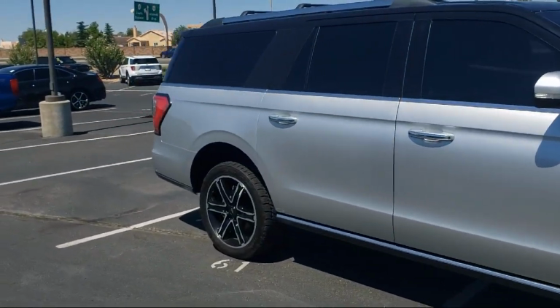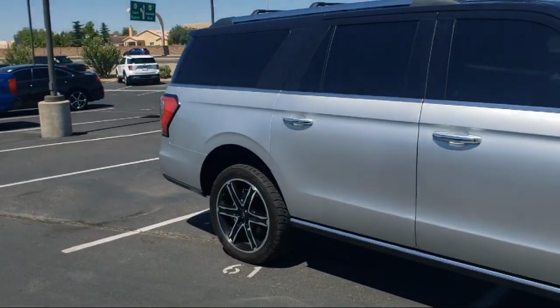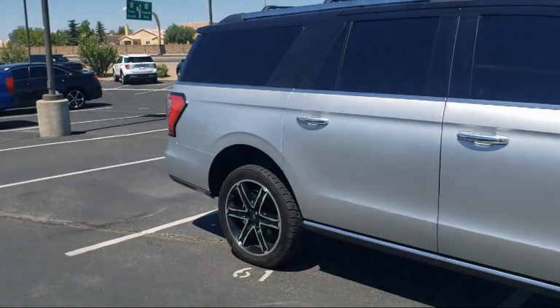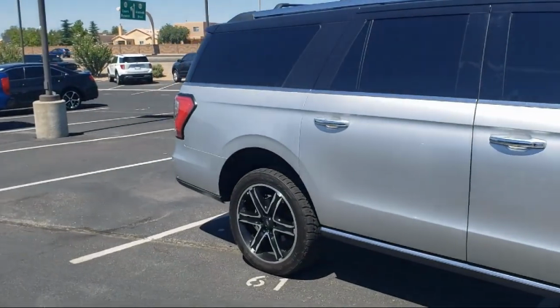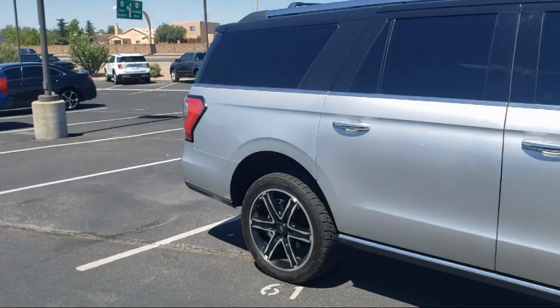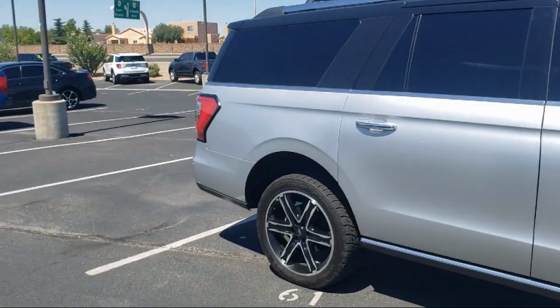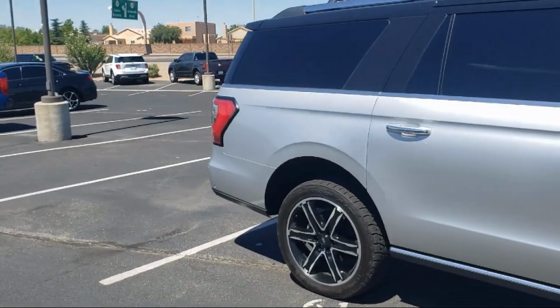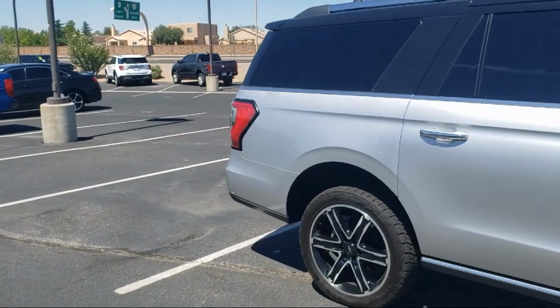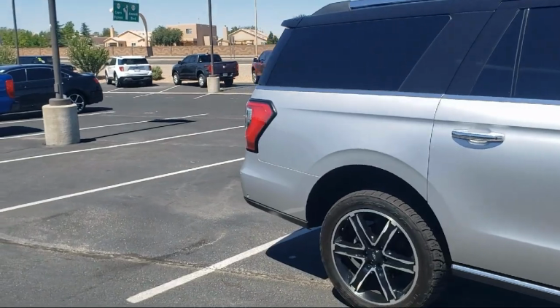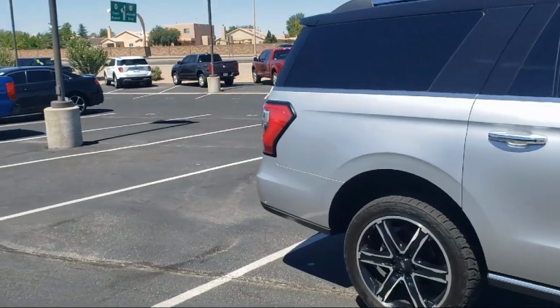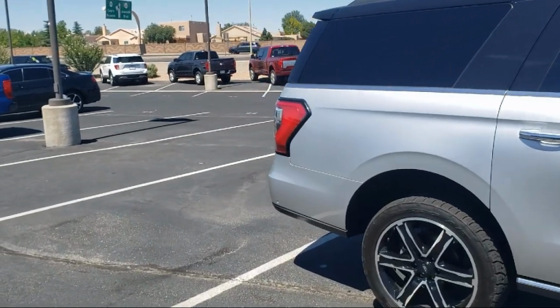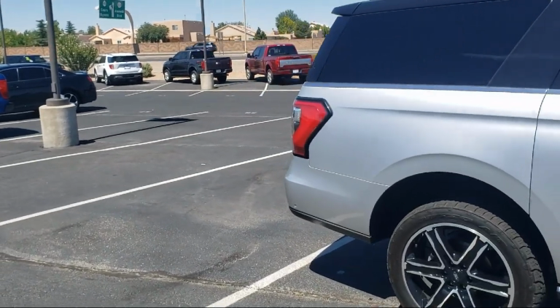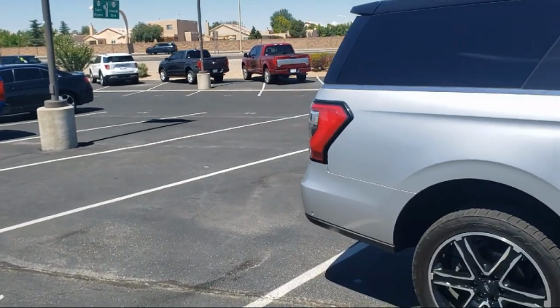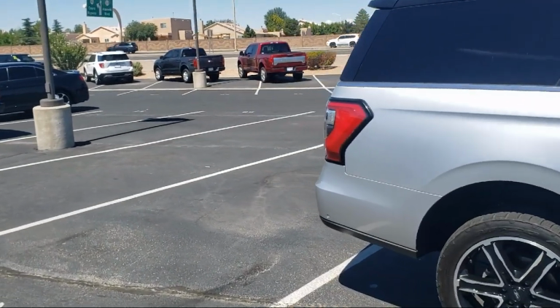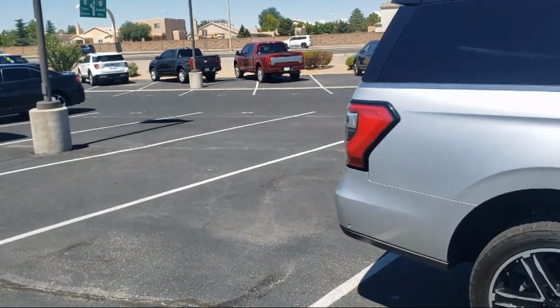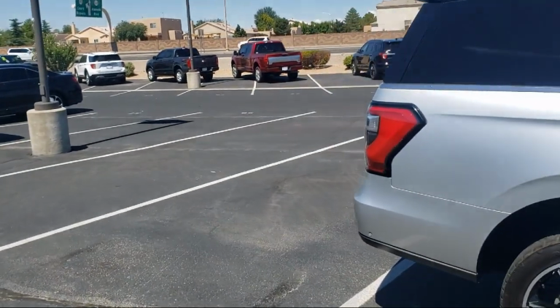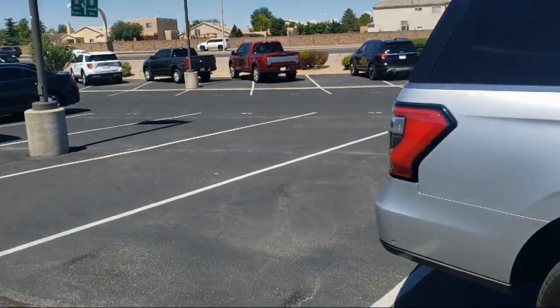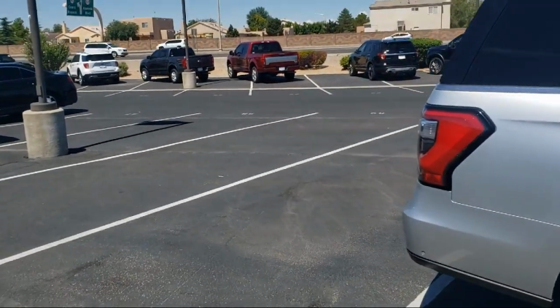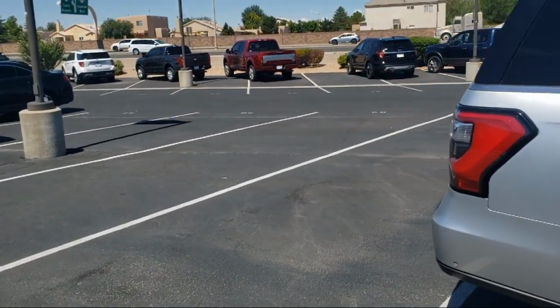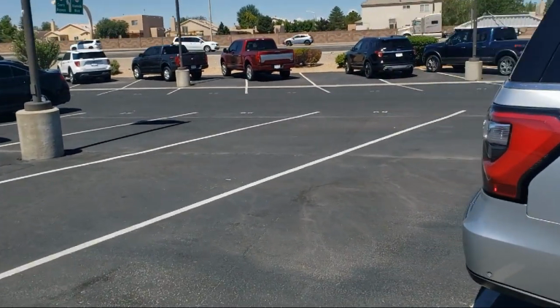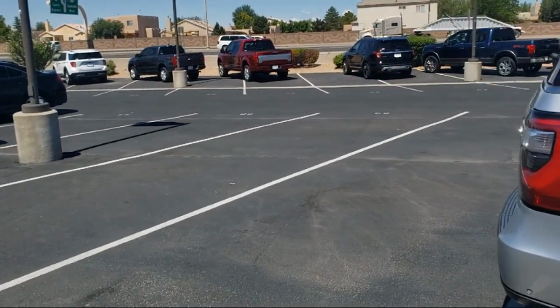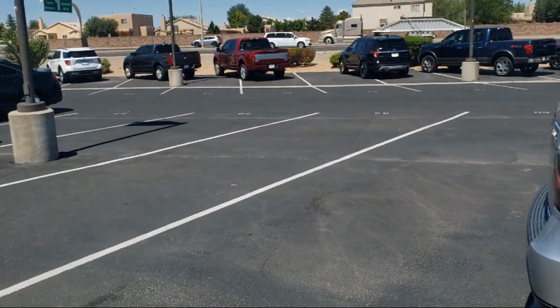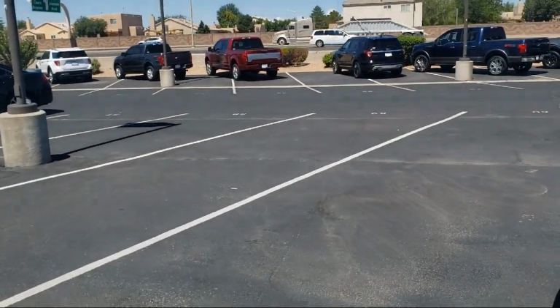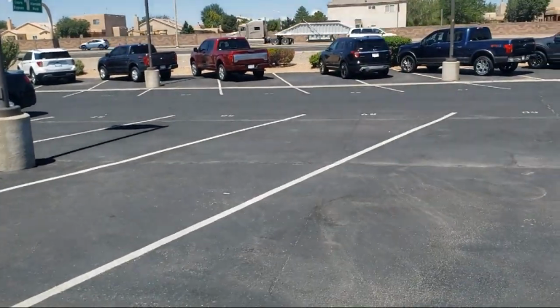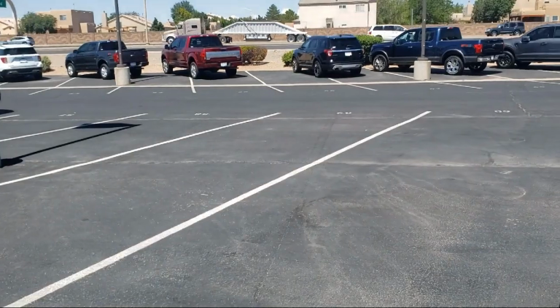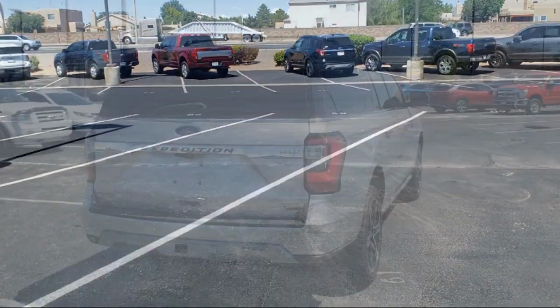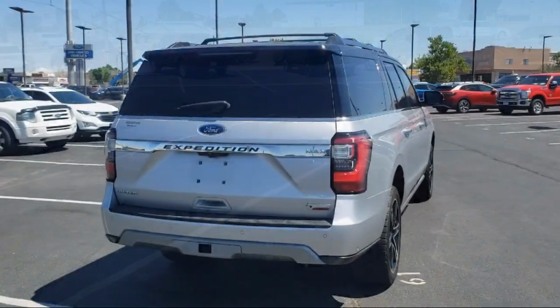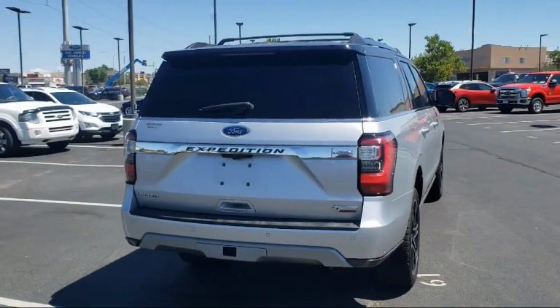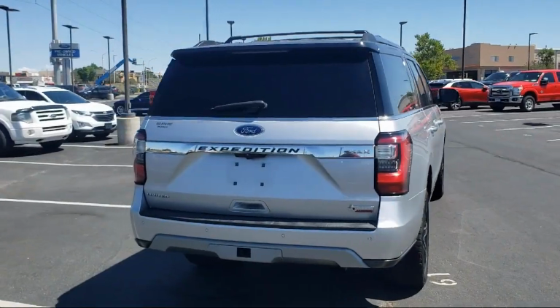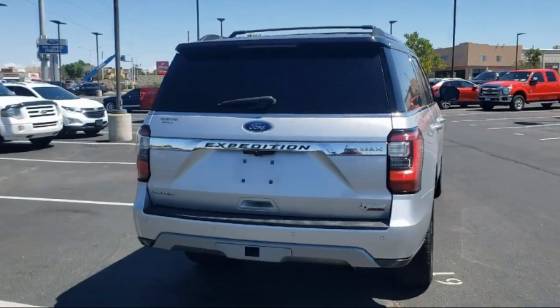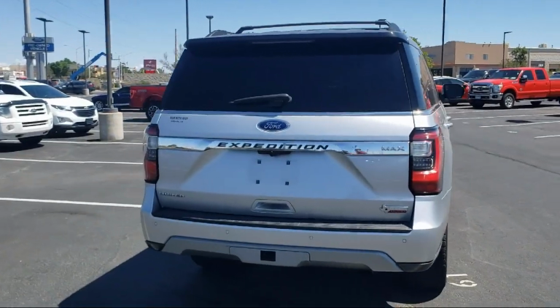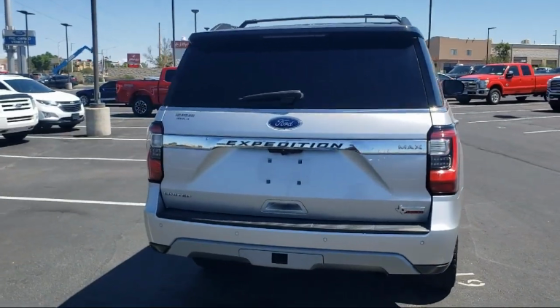It also features leather interior, roof rack, third row seating, Bang & Olufsen premium audio, and has less than 45,000 miles on the odometer.